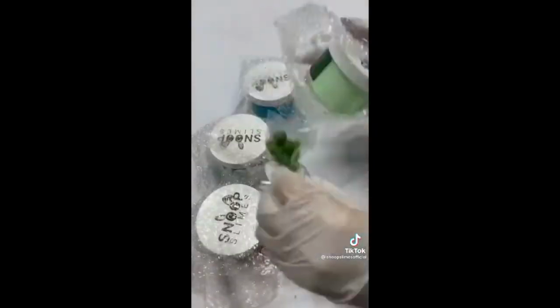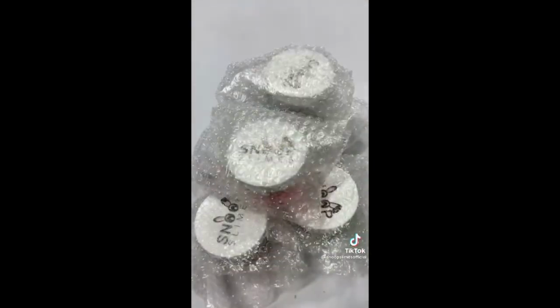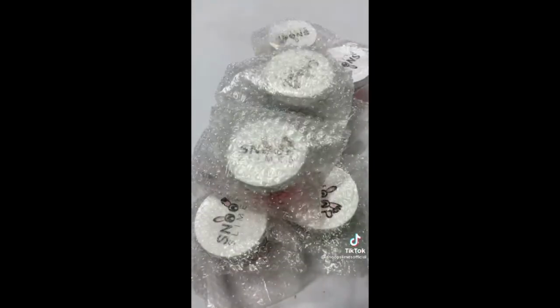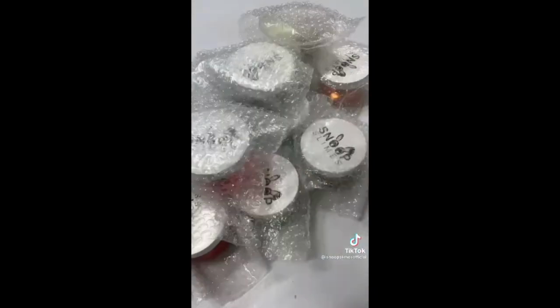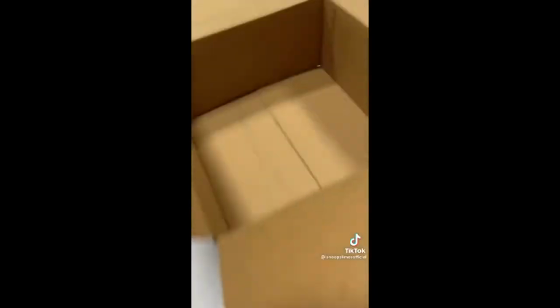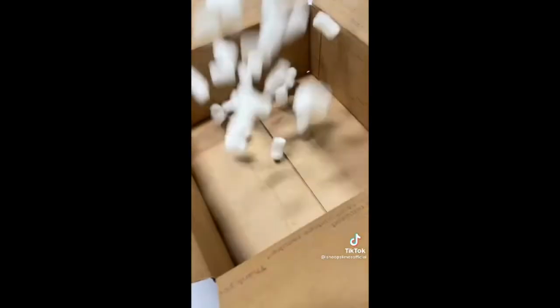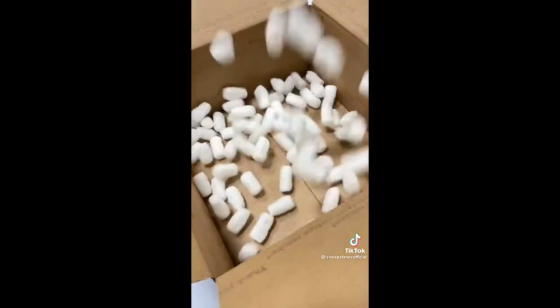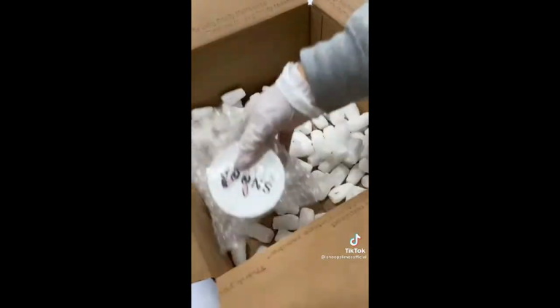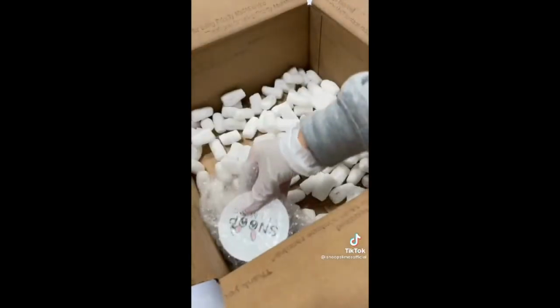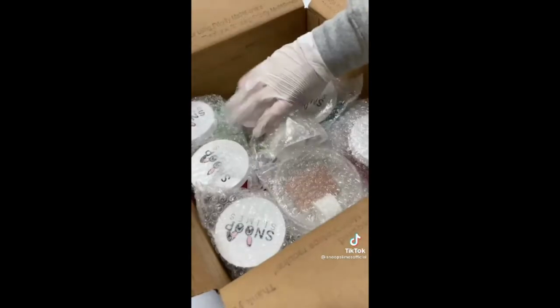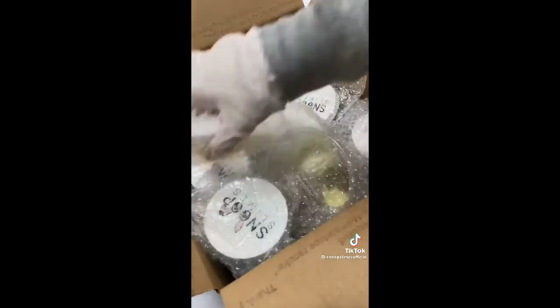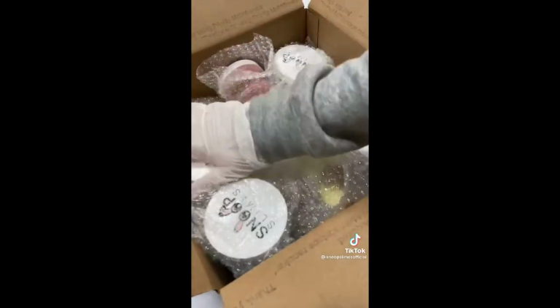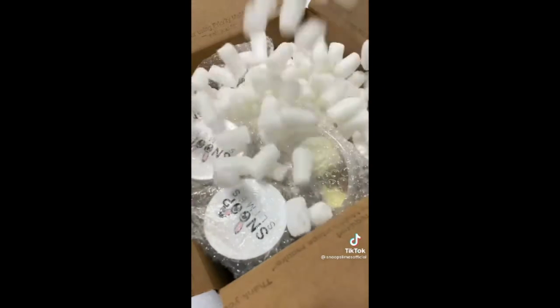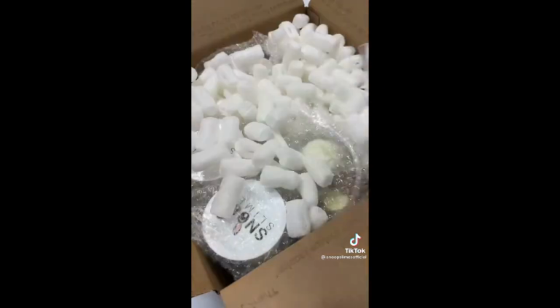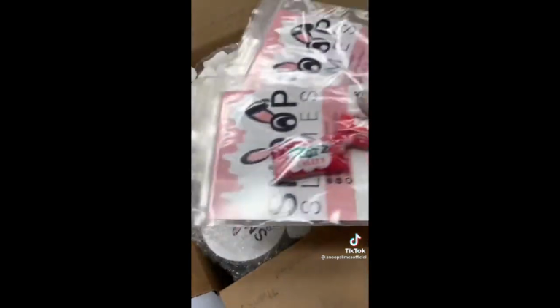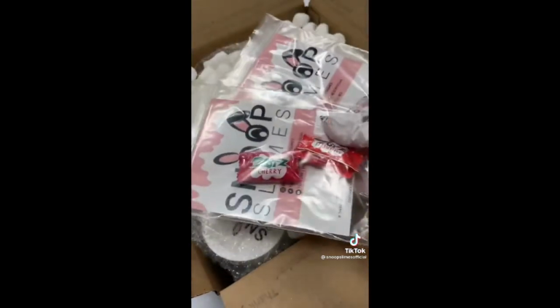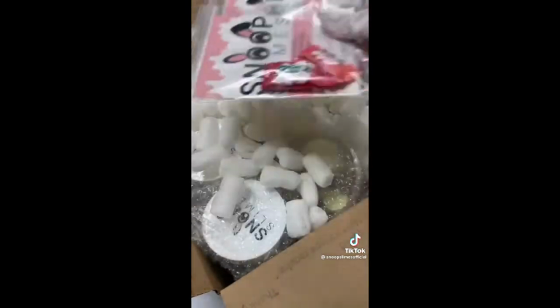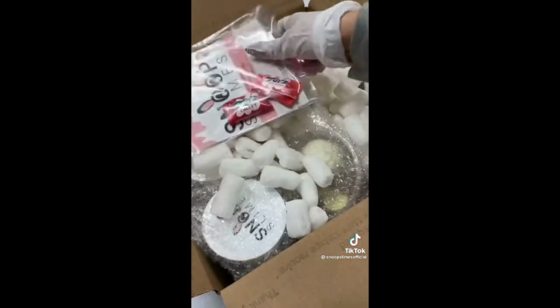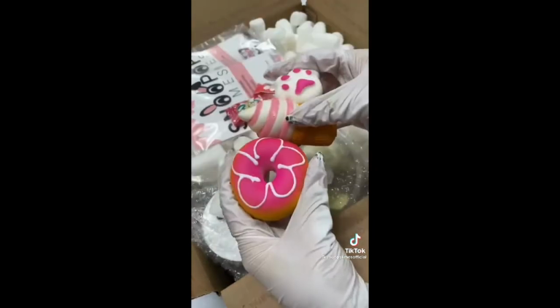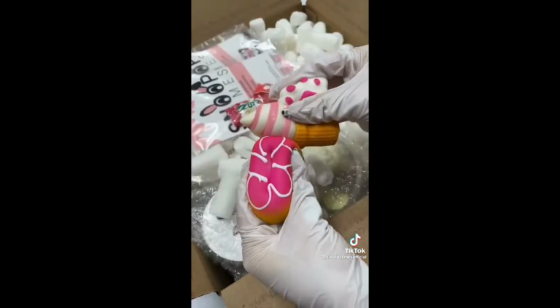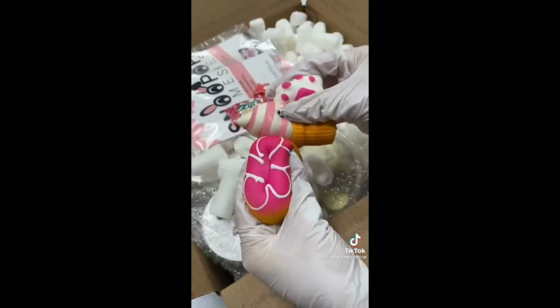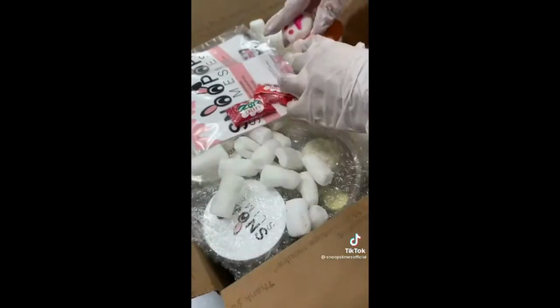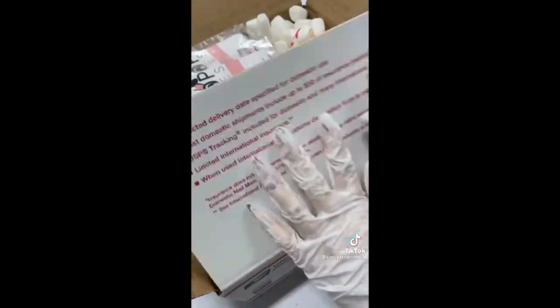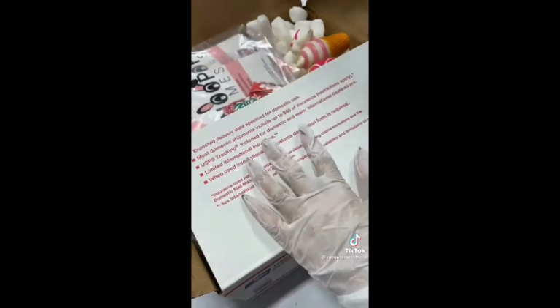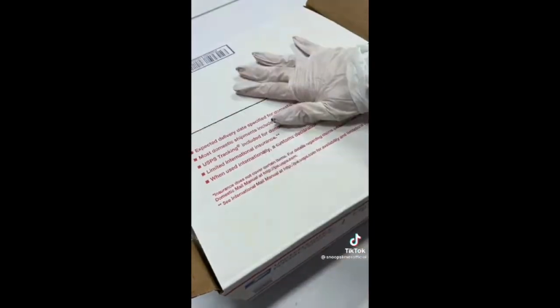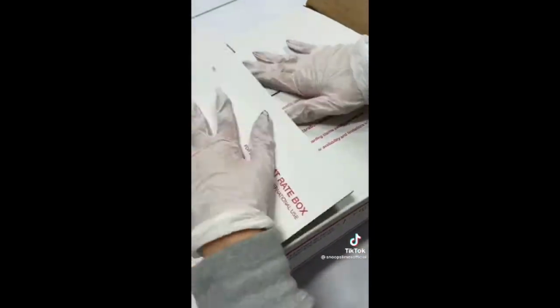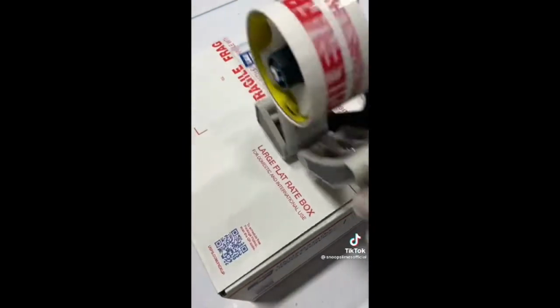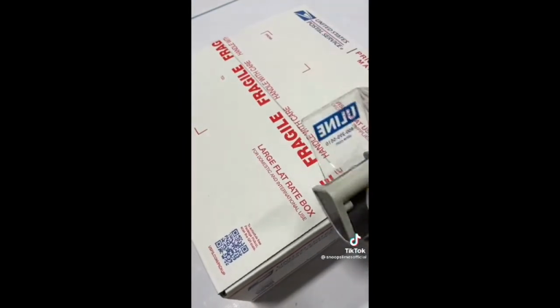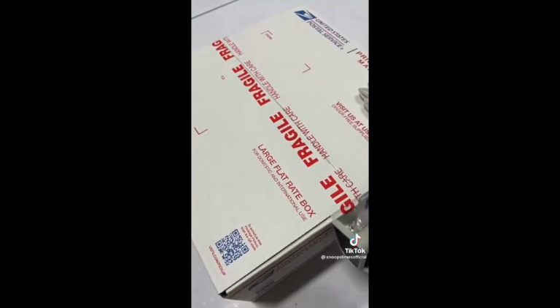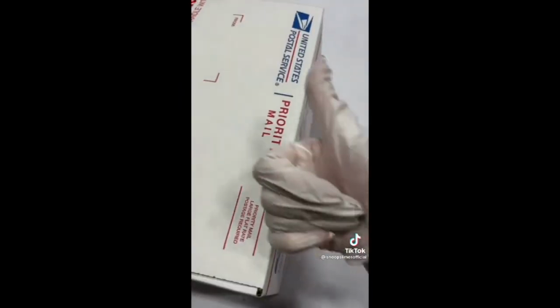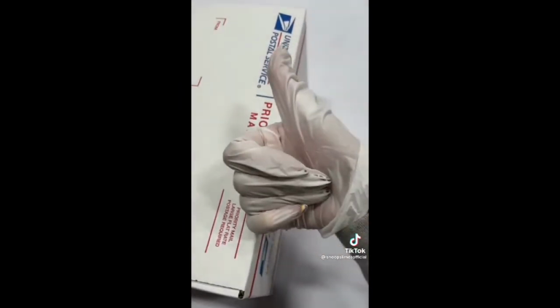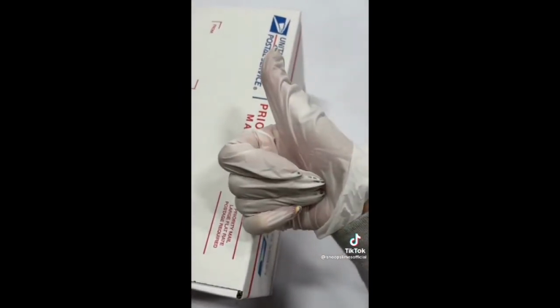I grabbed all of the slimes and bubble wrapped each of them to ensure protection during transit. For this order, I grabbed a medium box and put all of the slimes inside. Then I added 2 slime care sheets and 3 adorable squishies as extras. Finally, I taped the box shut and it was ready to be shipped. Thank you so much for purchasing, Bailey.